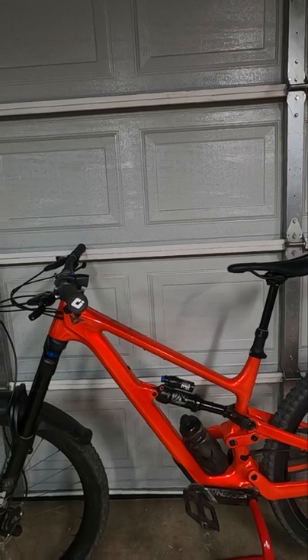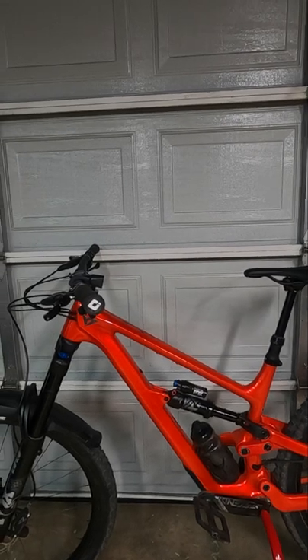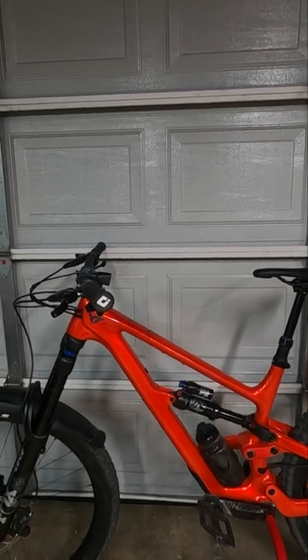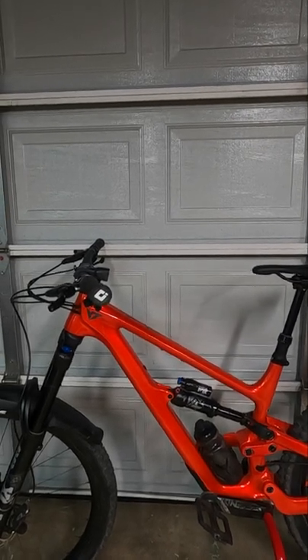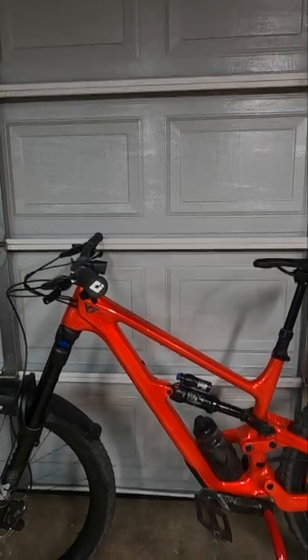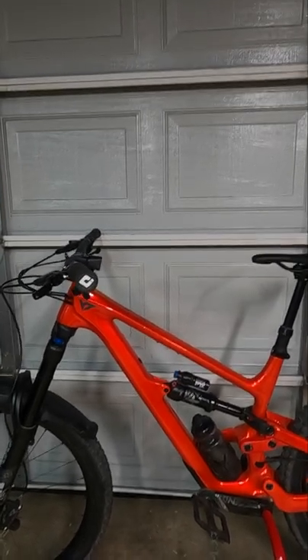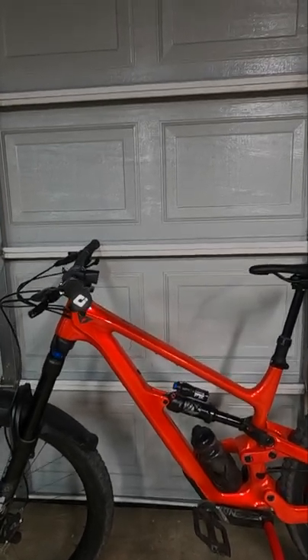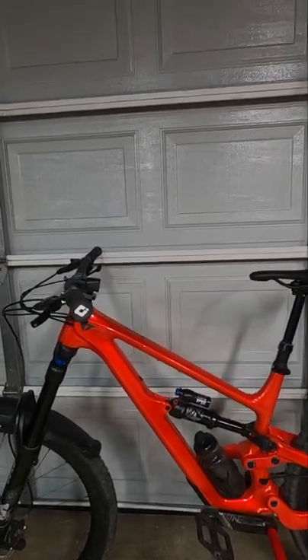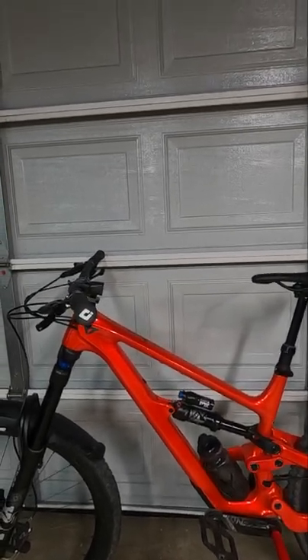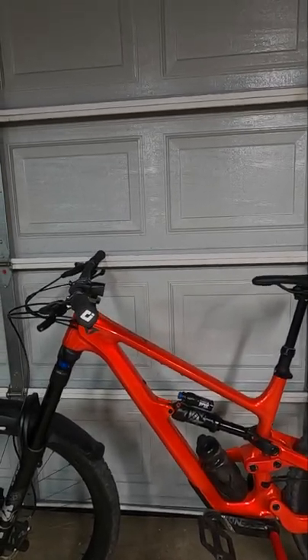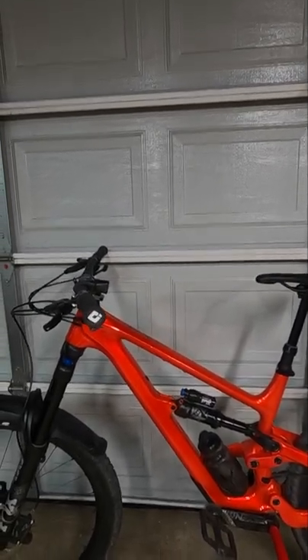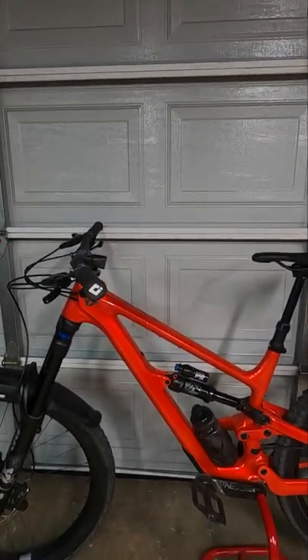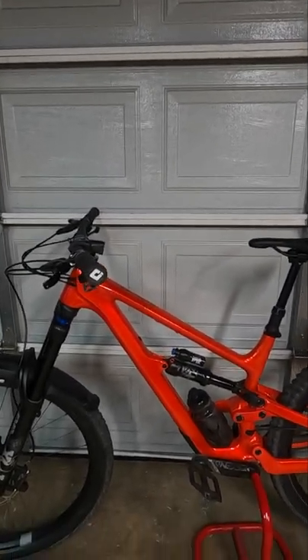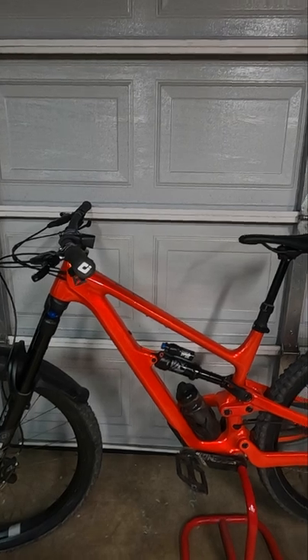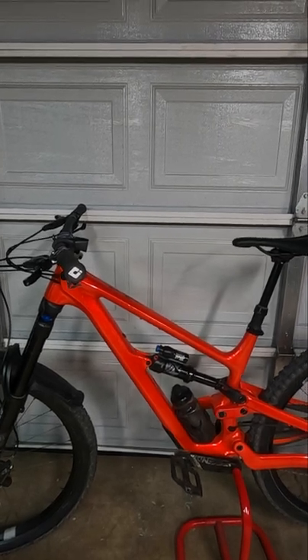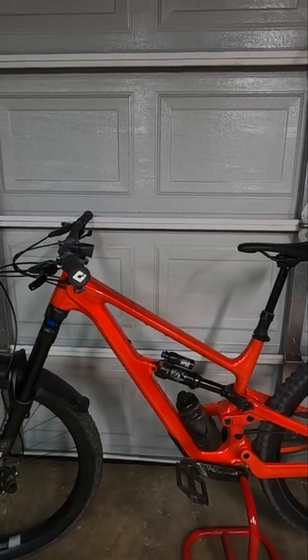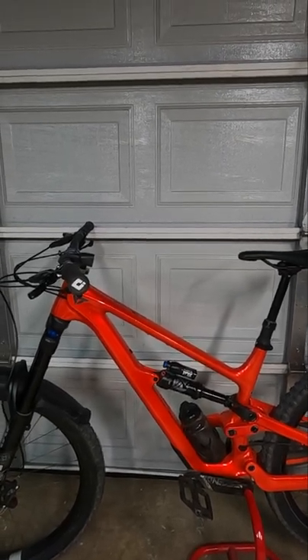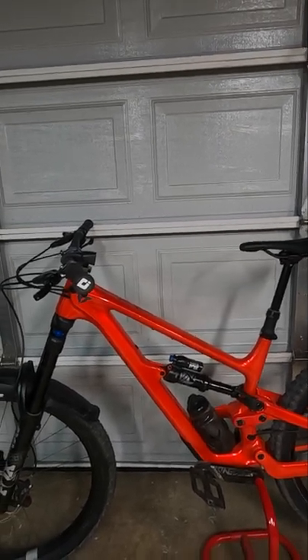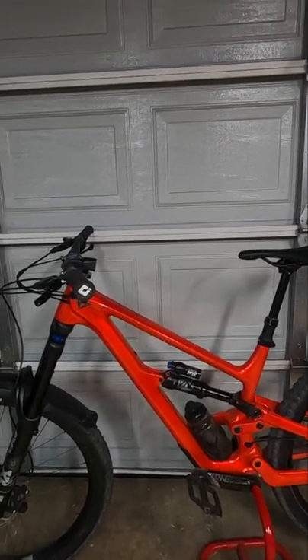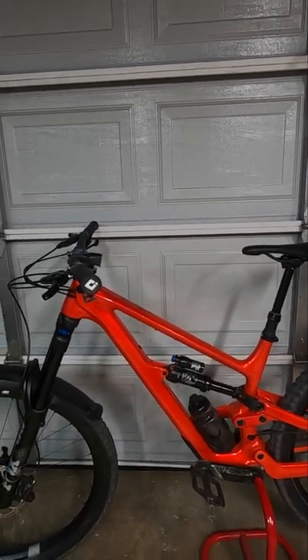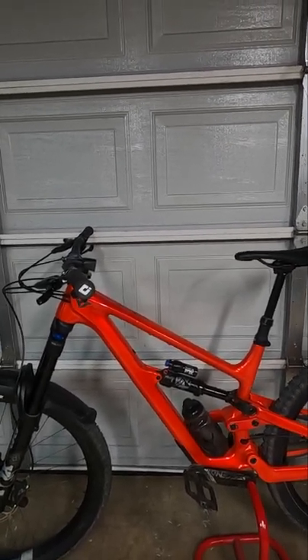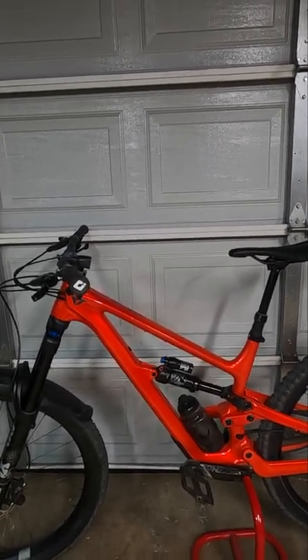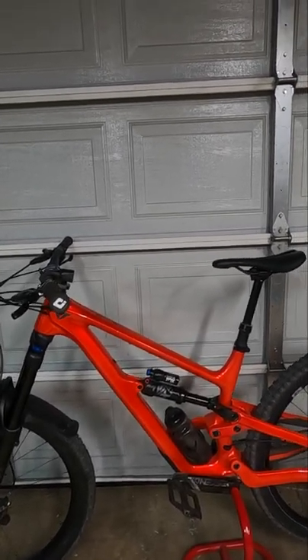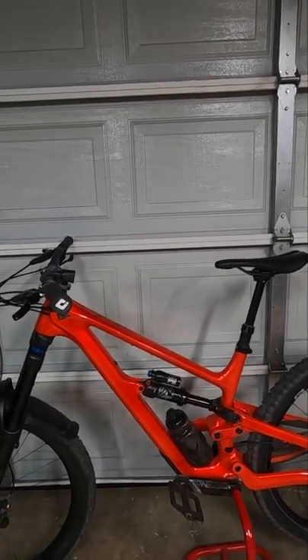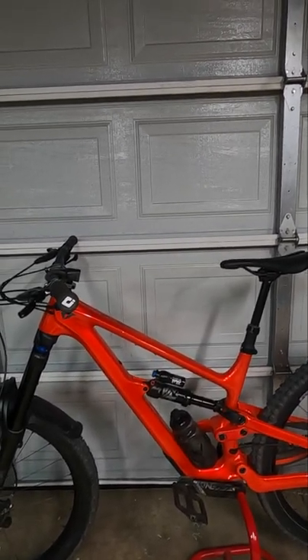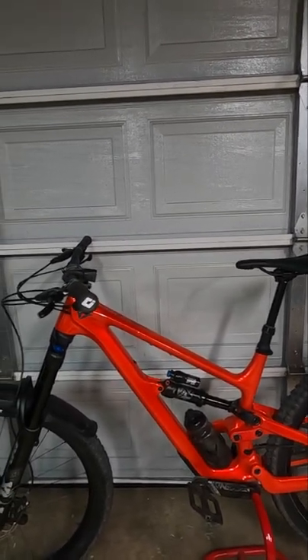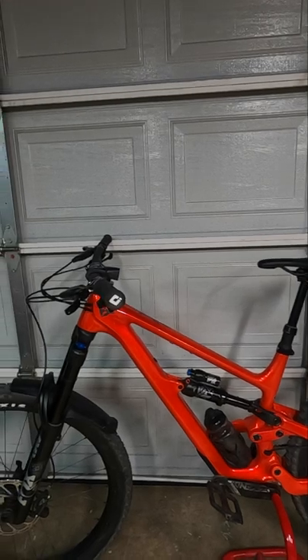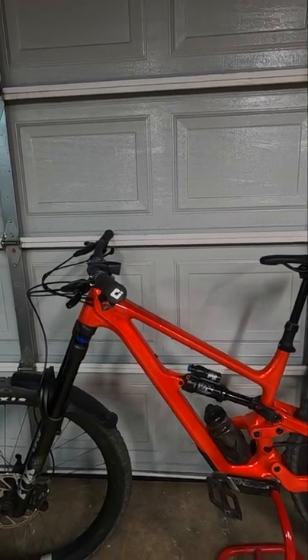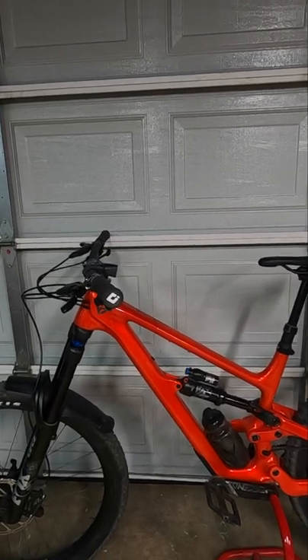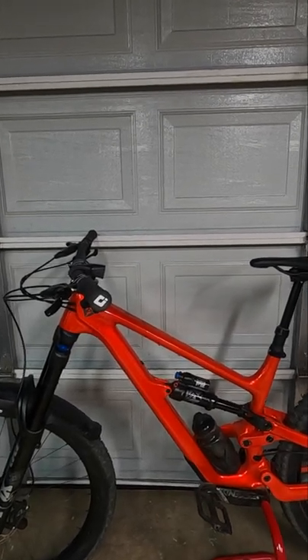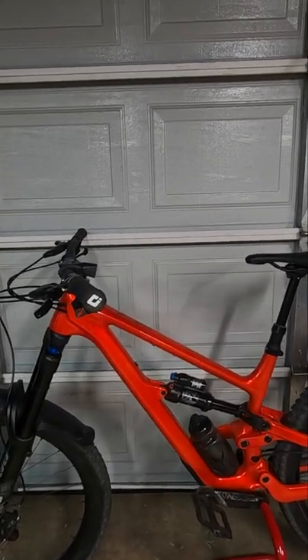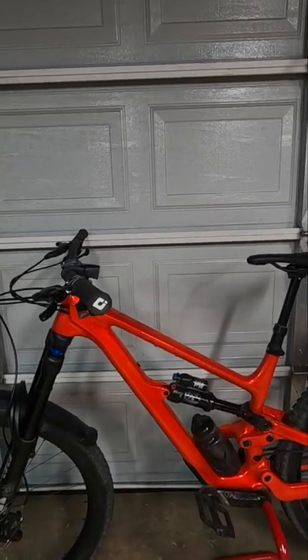Hey everyone, this is Ian. I've gotten a lot of comments about the color on my new bike, which is lava red, and is actually a really cool color in person. So I'll be showing you how it looks in low light conditions and in direct sunlight.